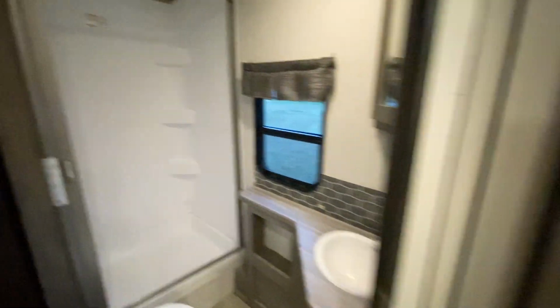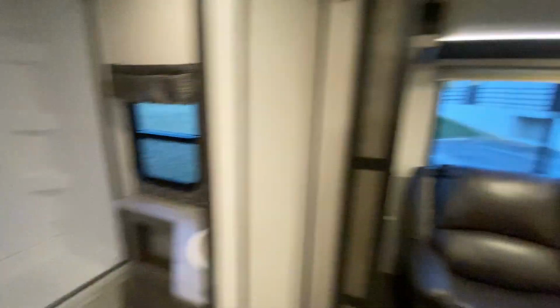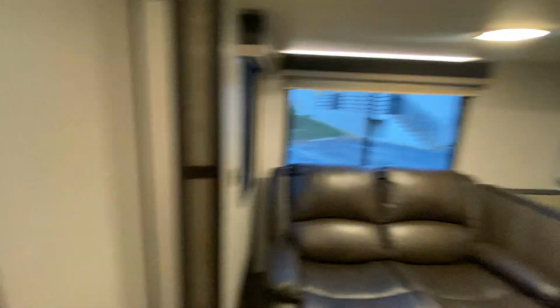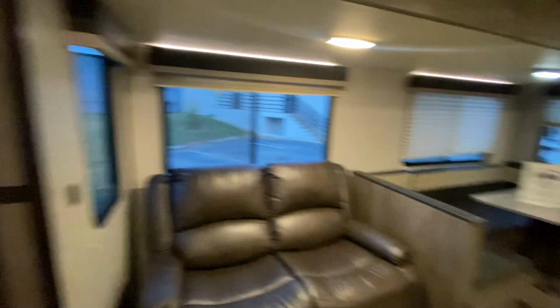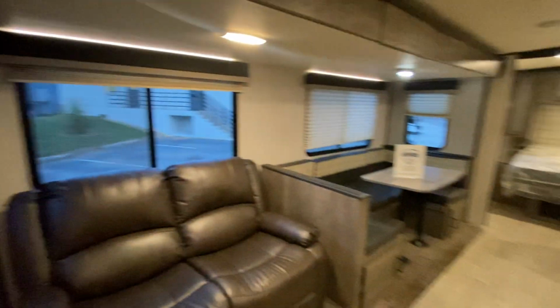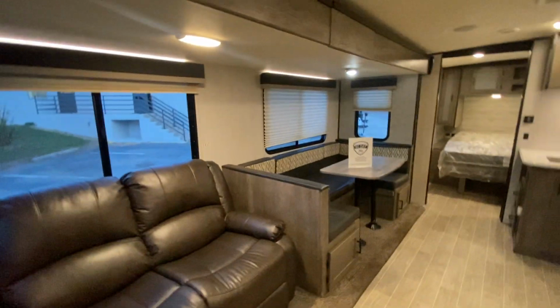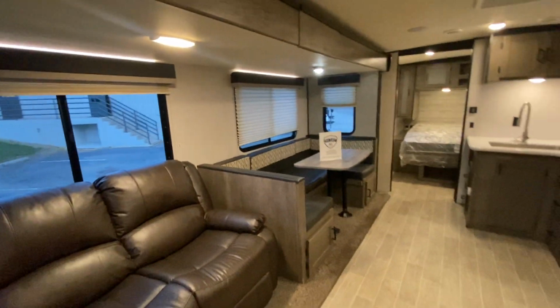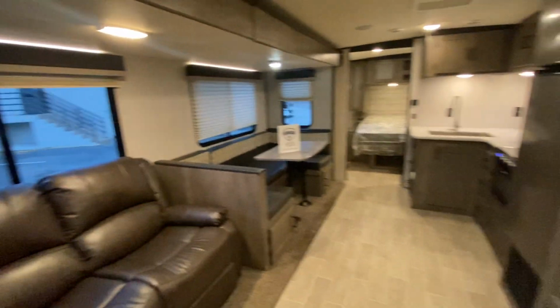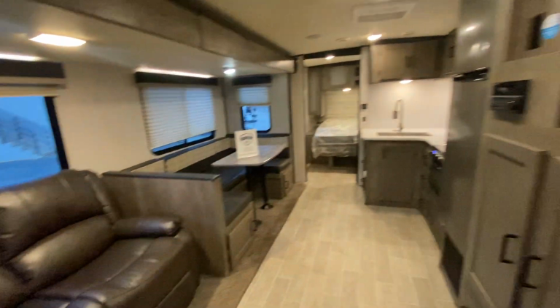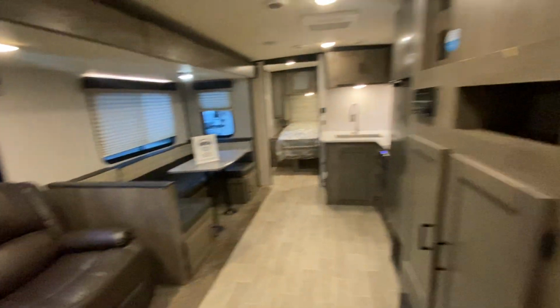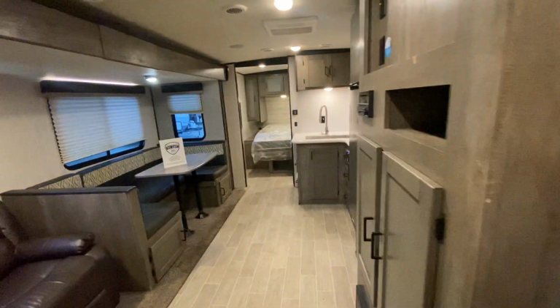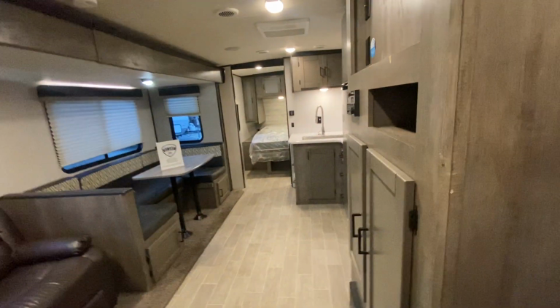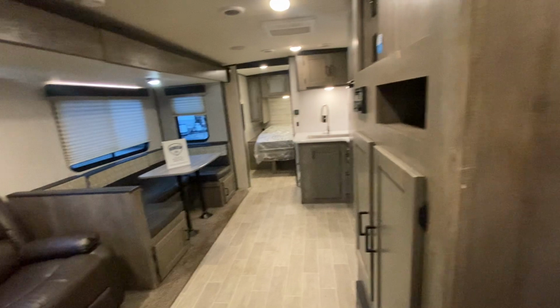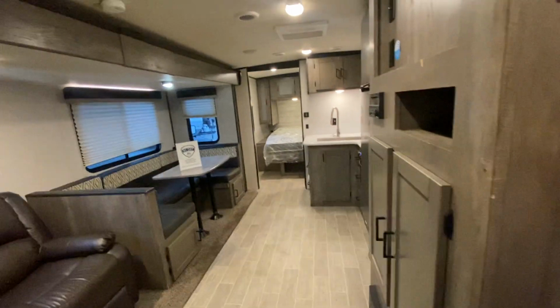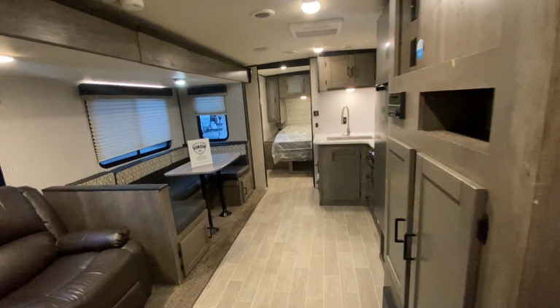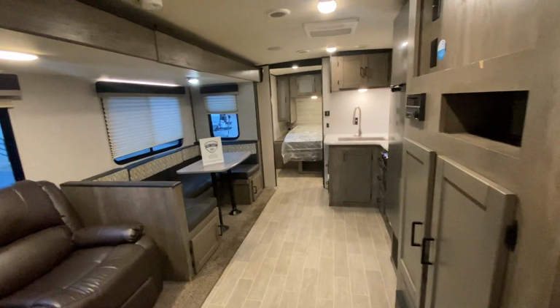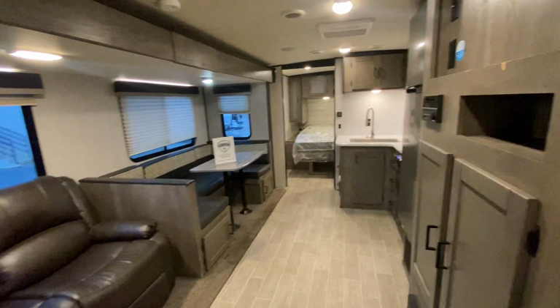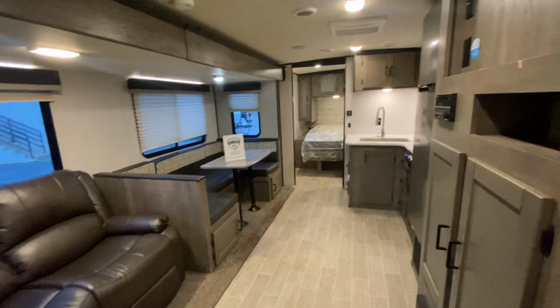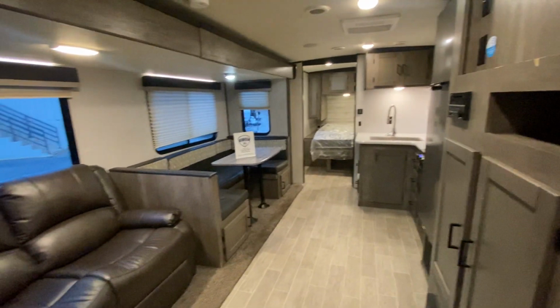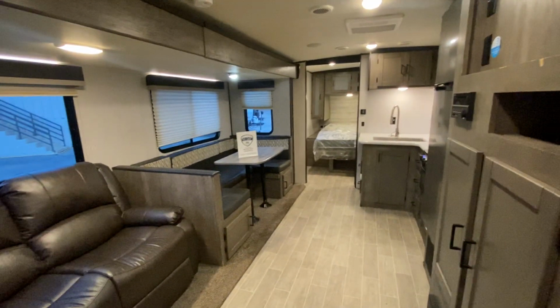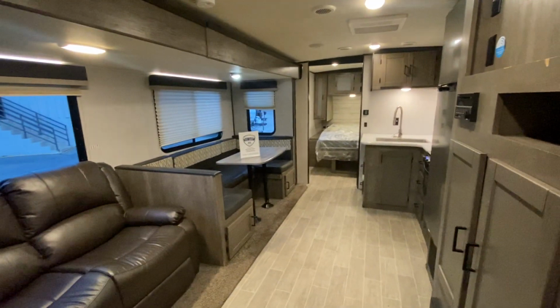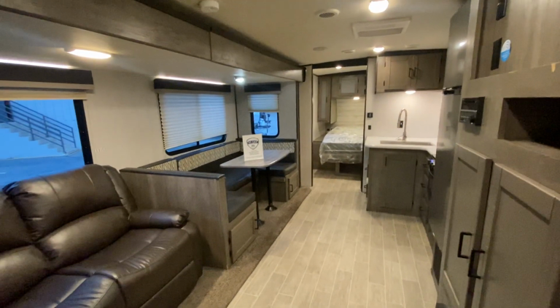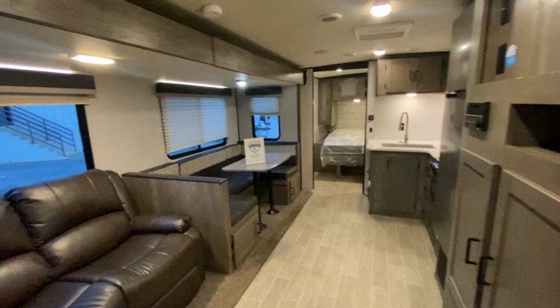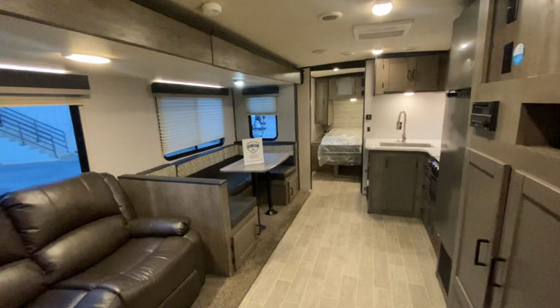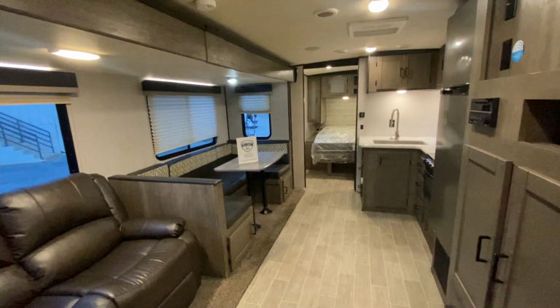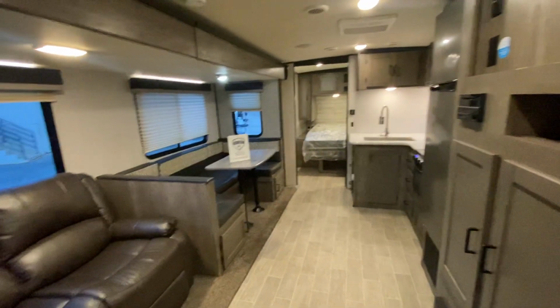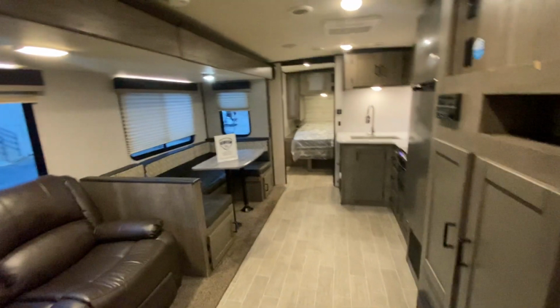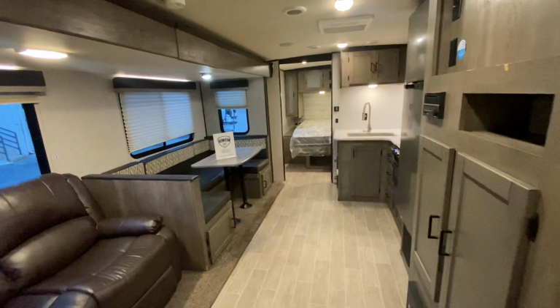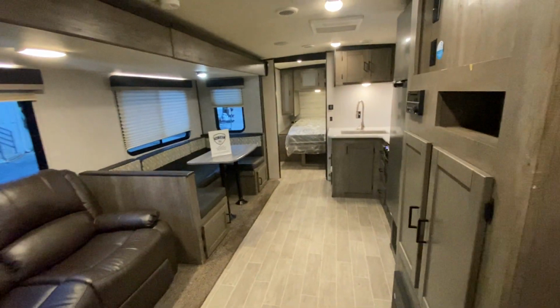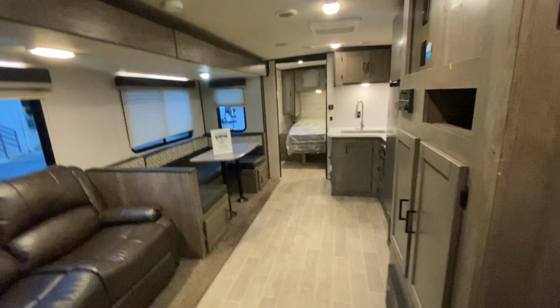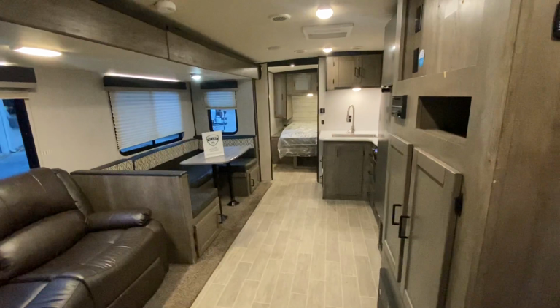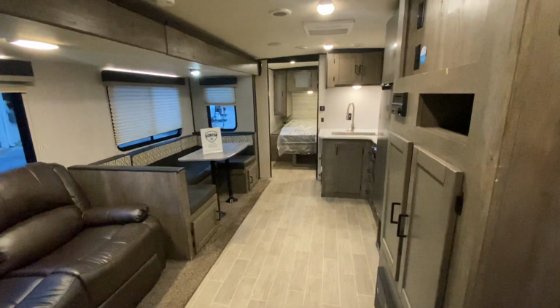Alright guys, come see this beautiful camper along with some of our others. We're here at 27 Herring Road, Georgia Campers, Tuesday through Saturday, 10 to 6. Would love to show you.